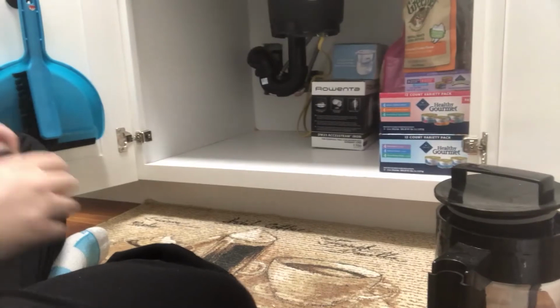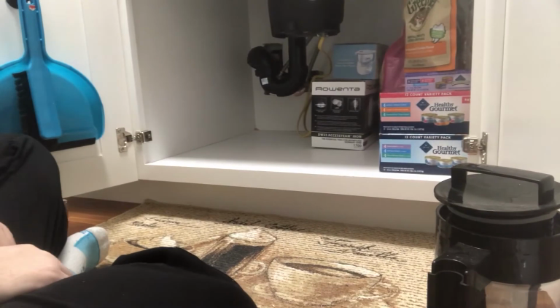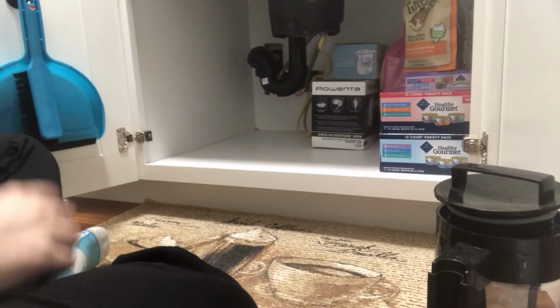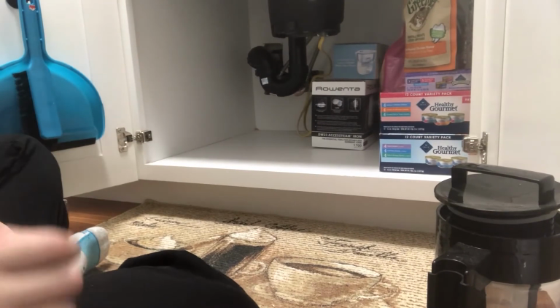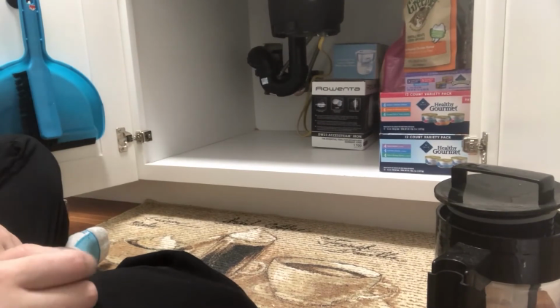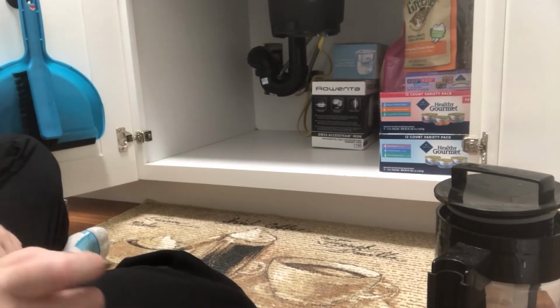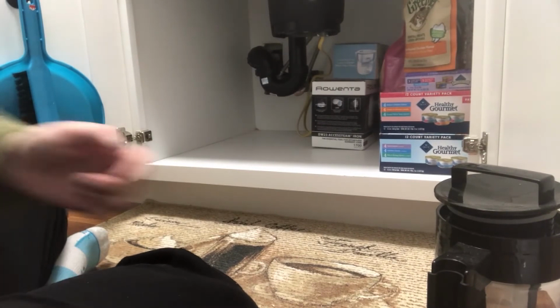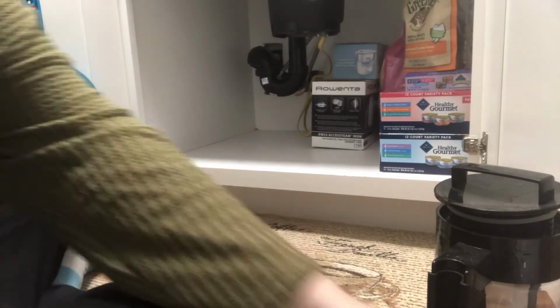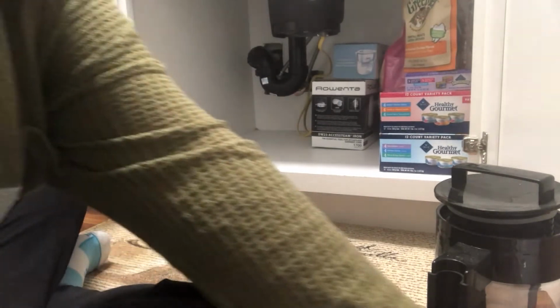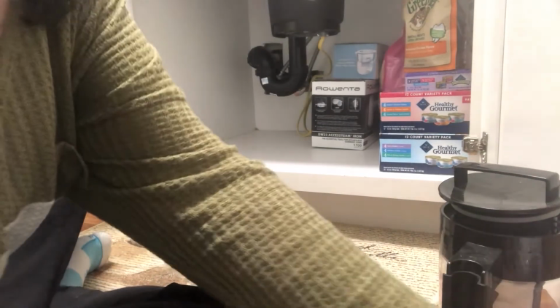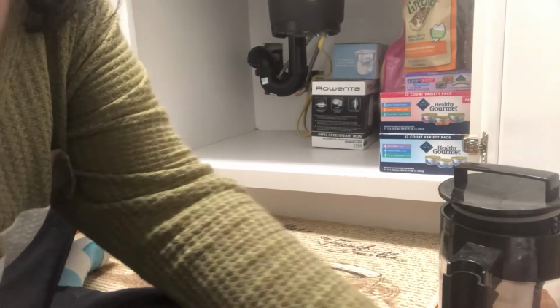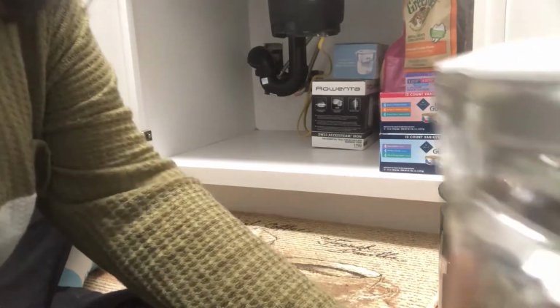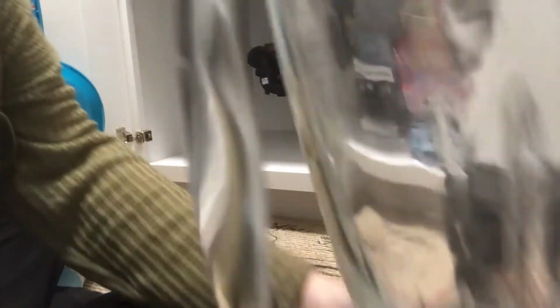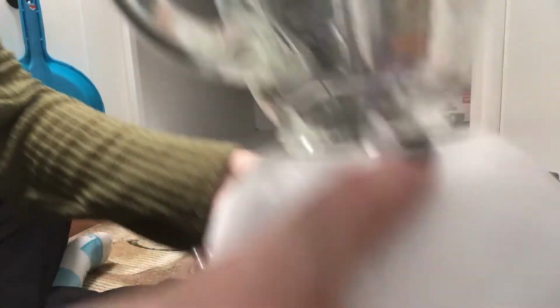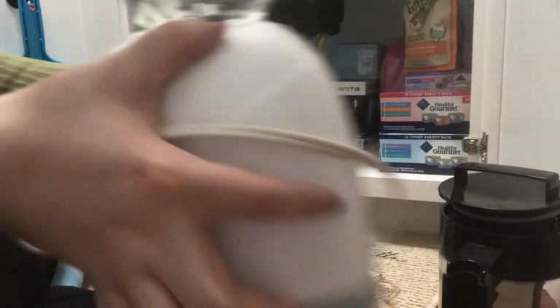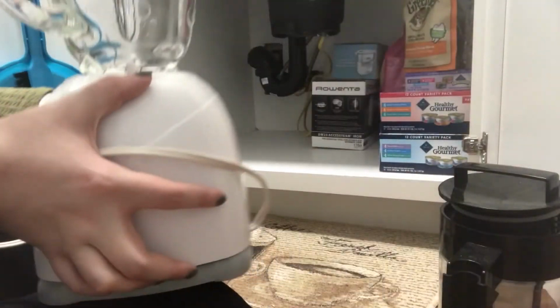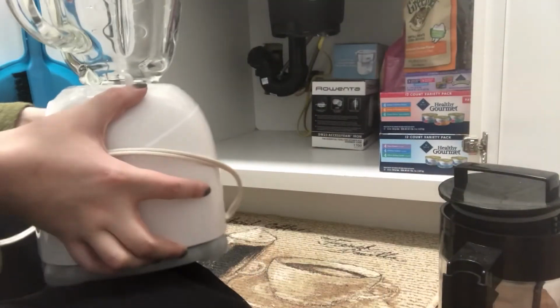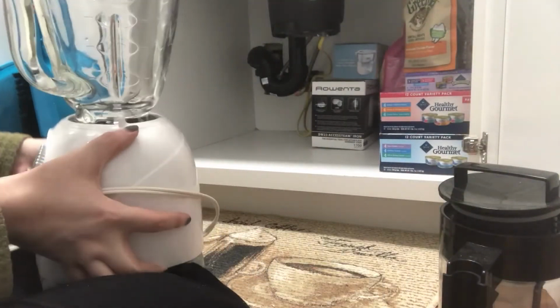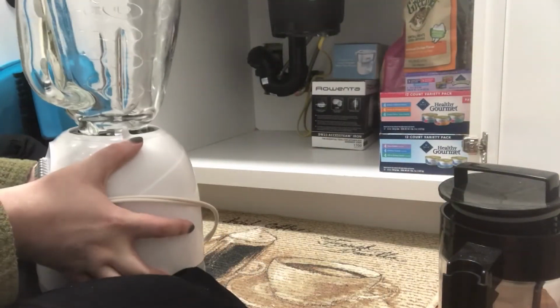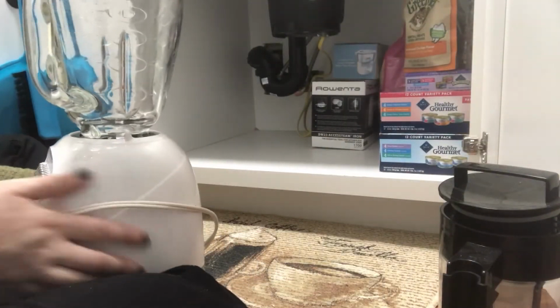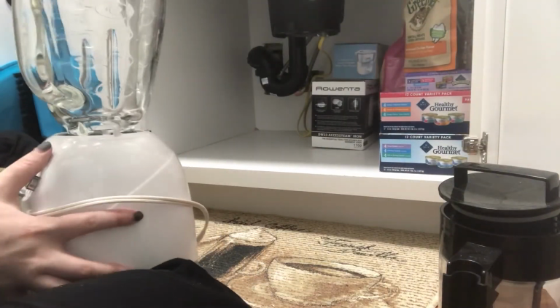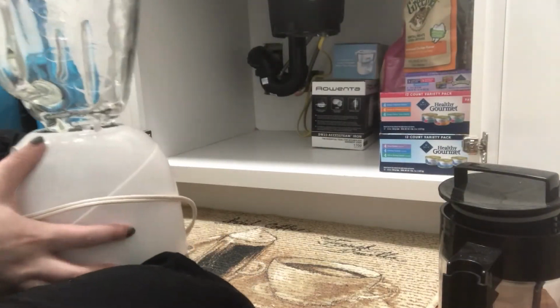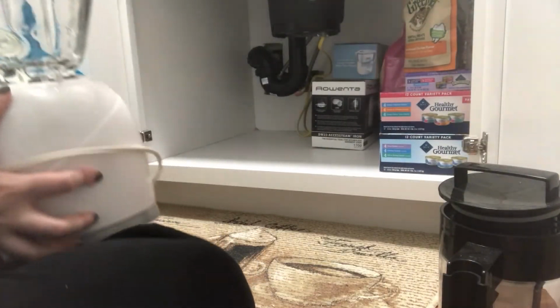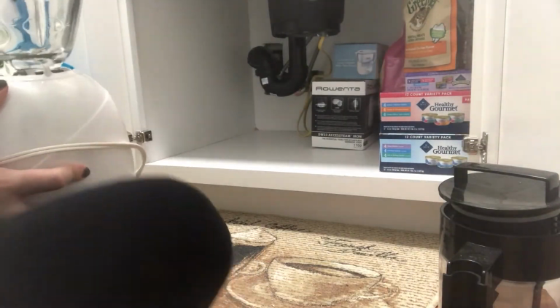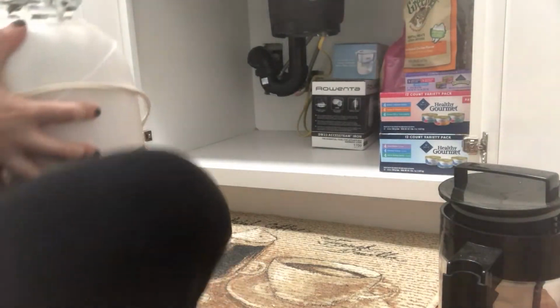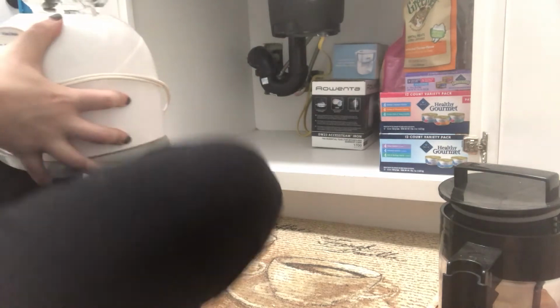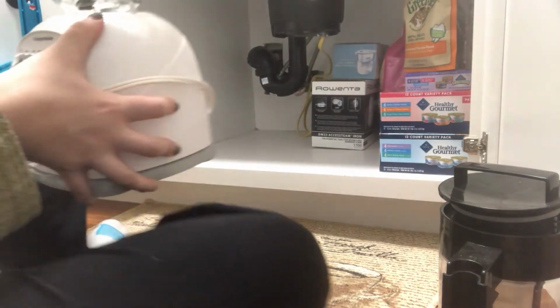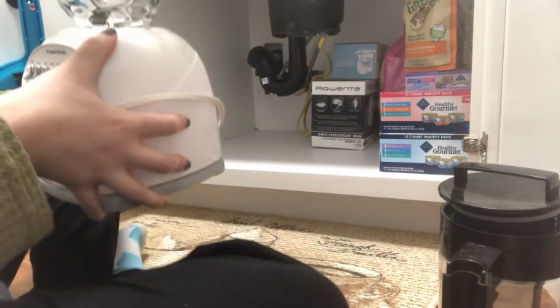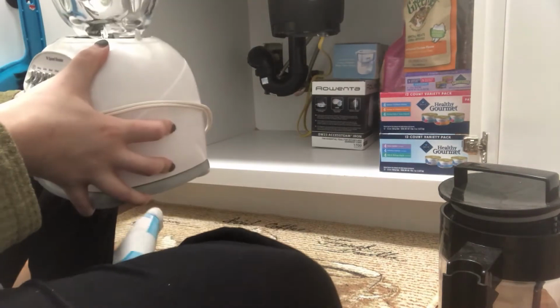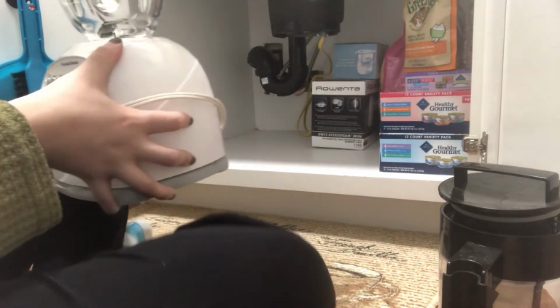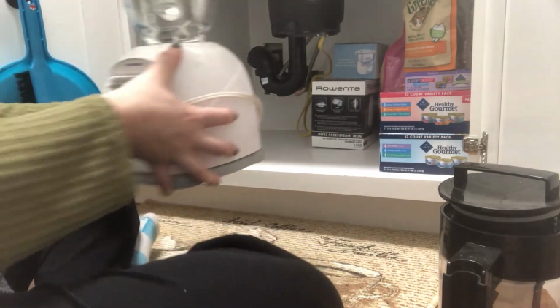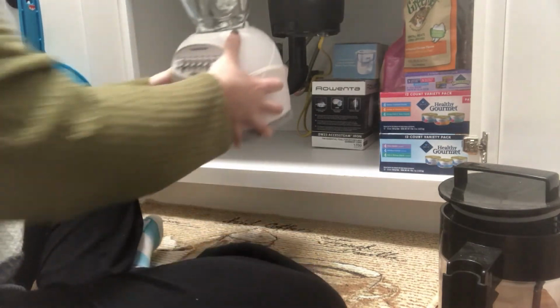Now I have too many appliances for such a small apartment, so I don't think any of these really need to be up on a counter. Instead I'm going to store them under the sink until I actually need them.